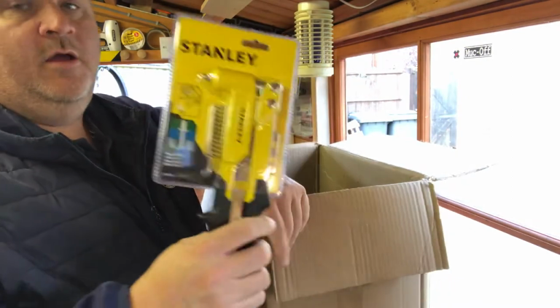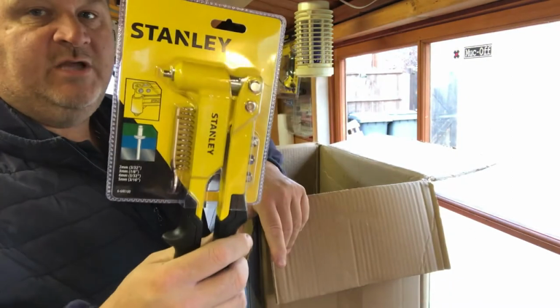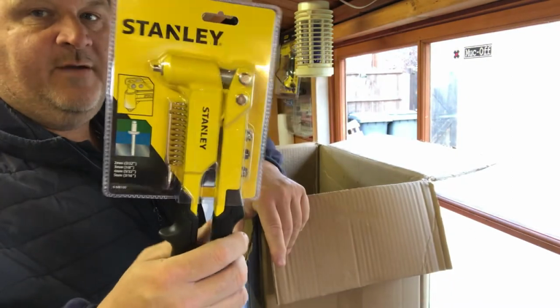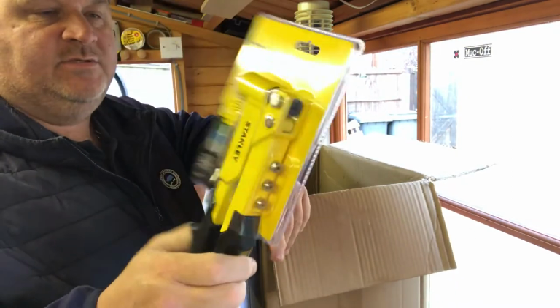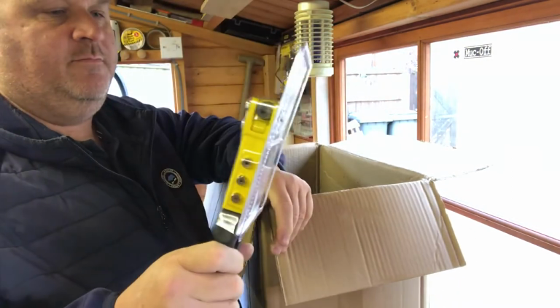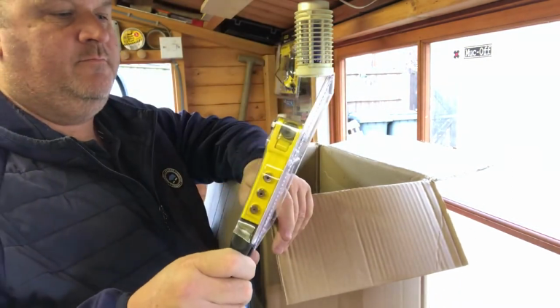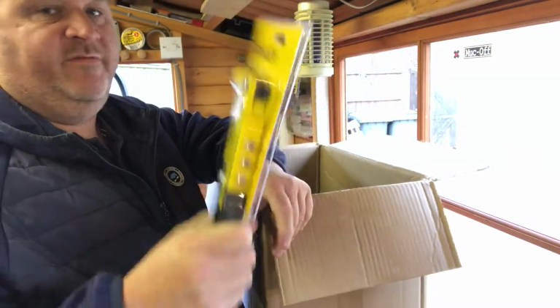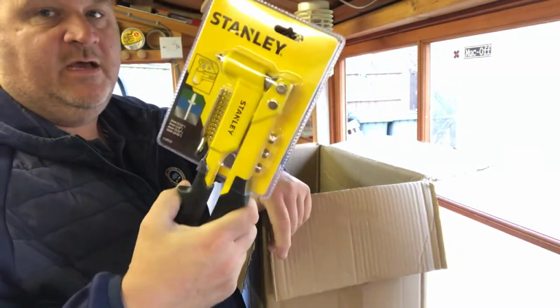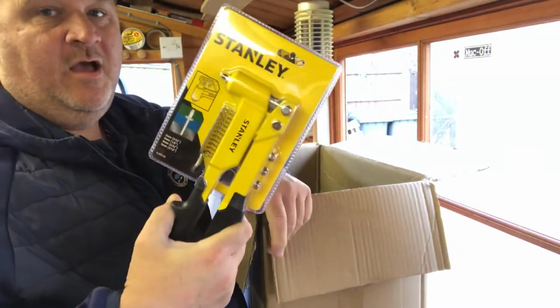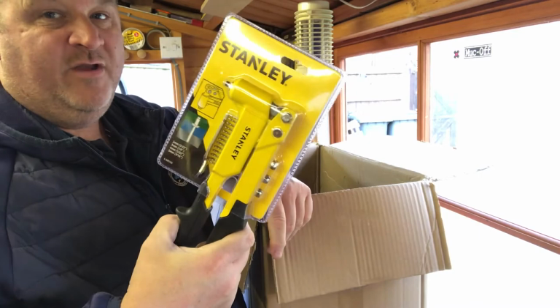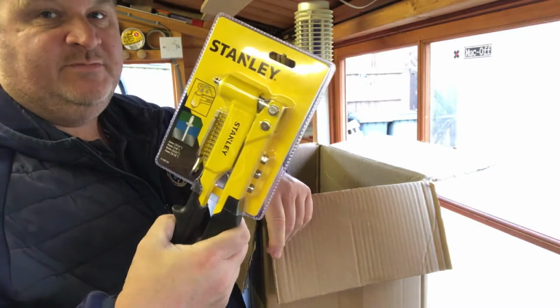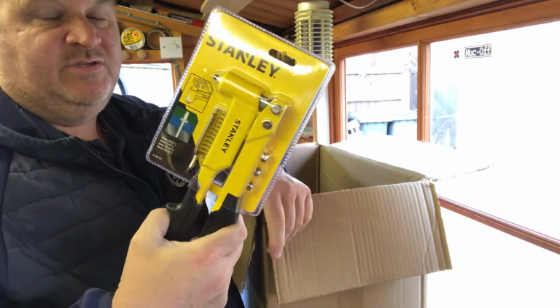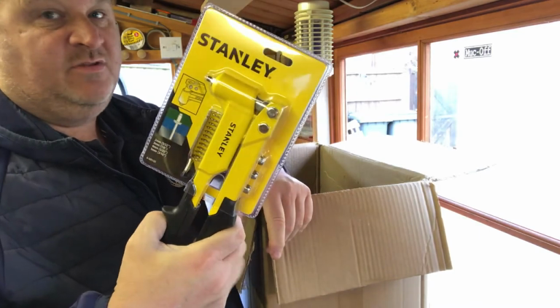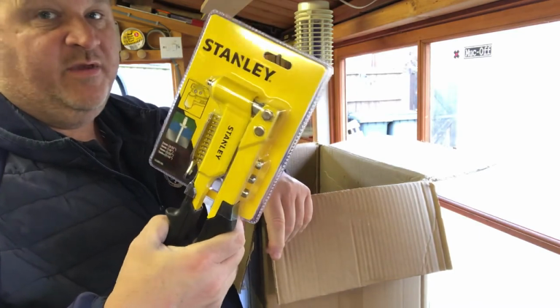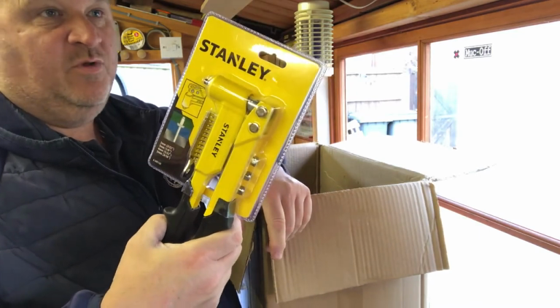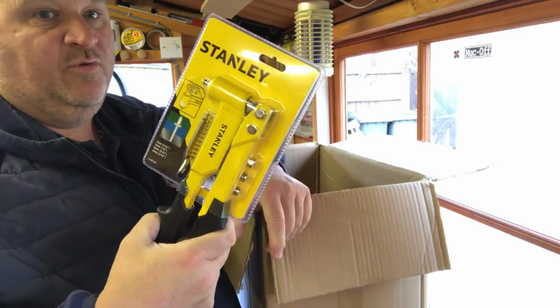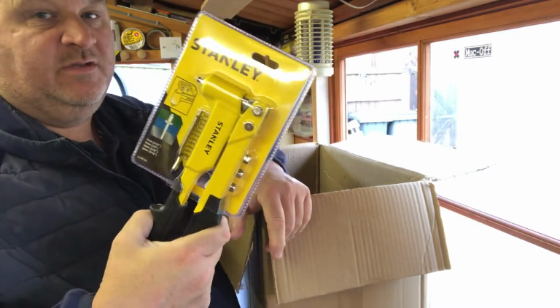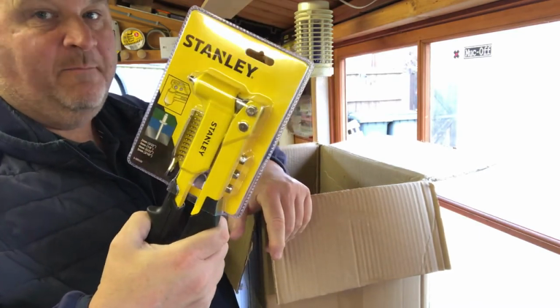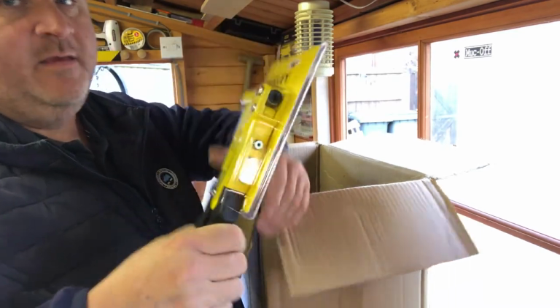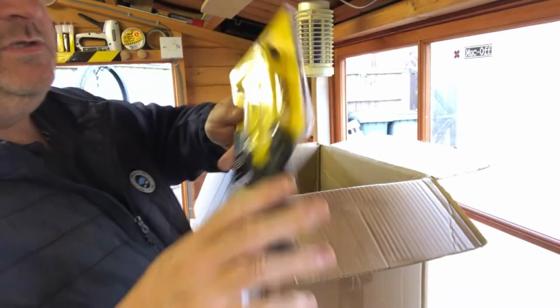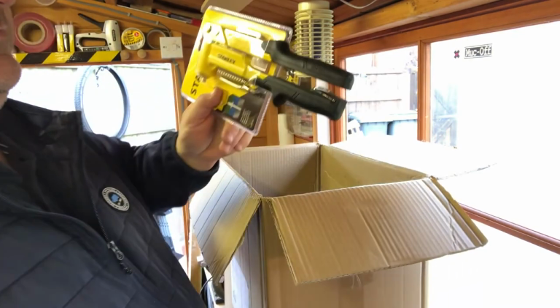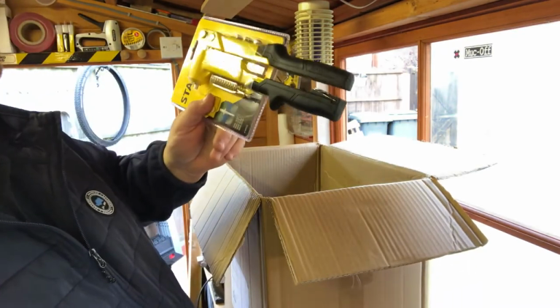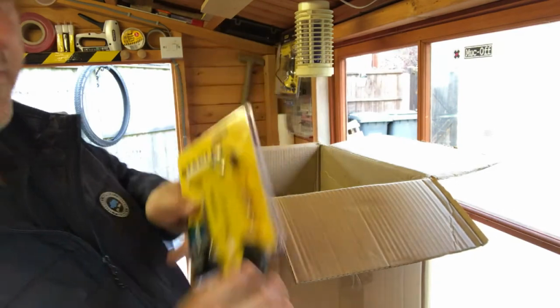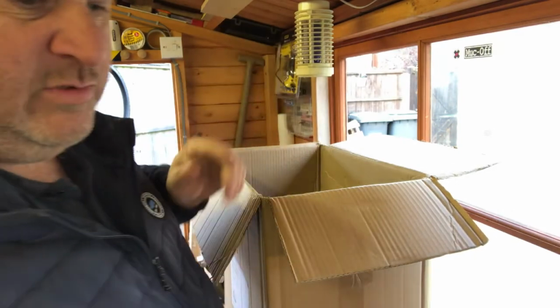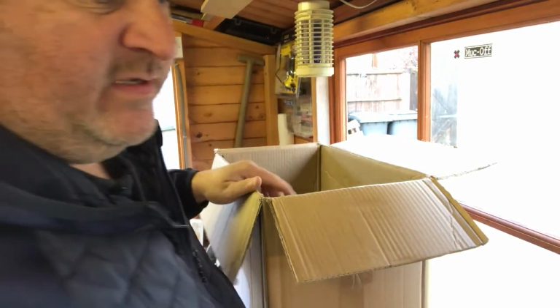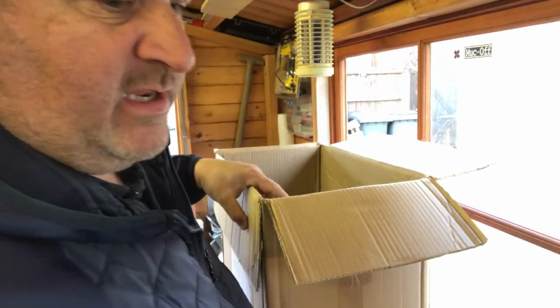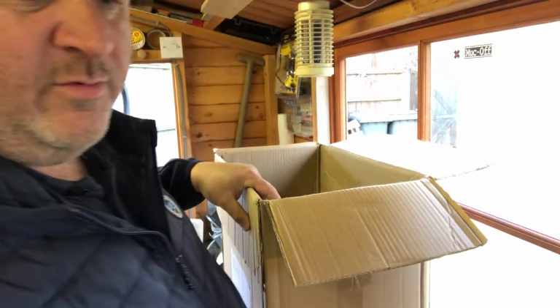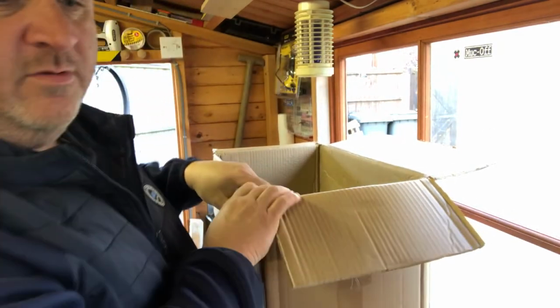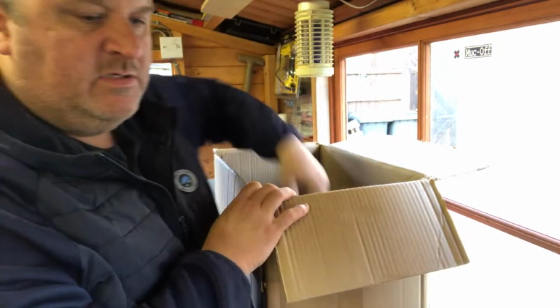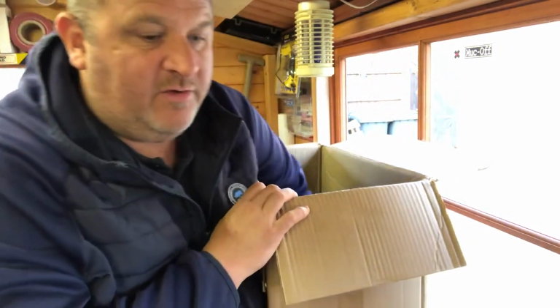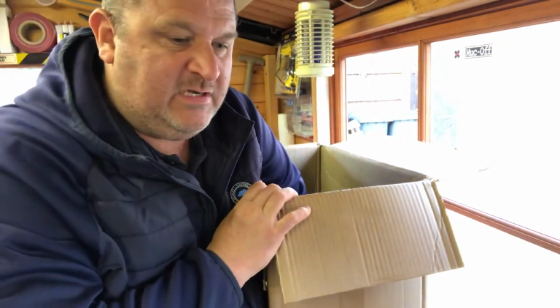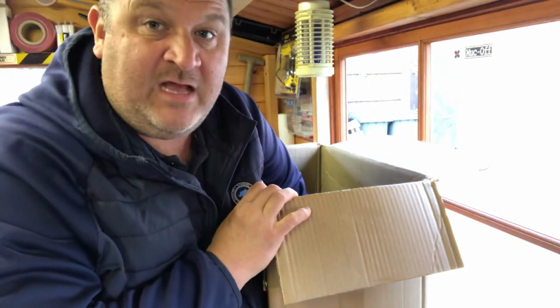I got a new Stanley FatMax riveting gun. I had one but it's died on me, so I'm going to bin it and use this new one. I bought some rivets recently at a car boot sale so I've got a load of rivets but didn't have a gun to use them with.